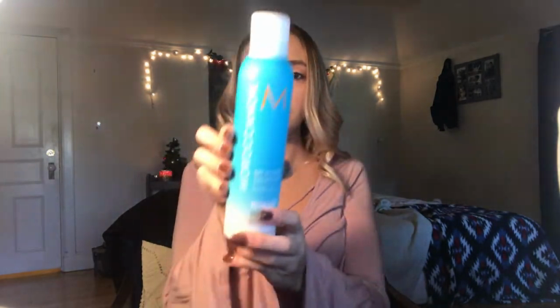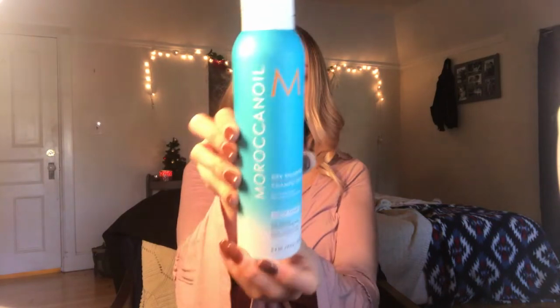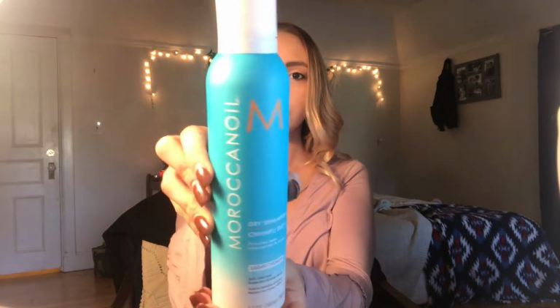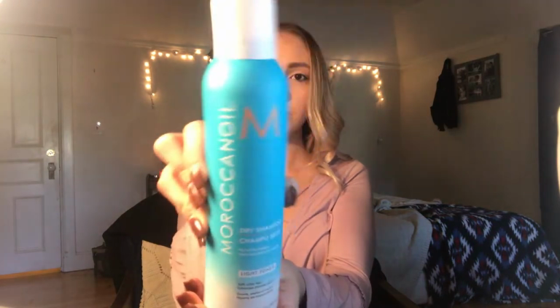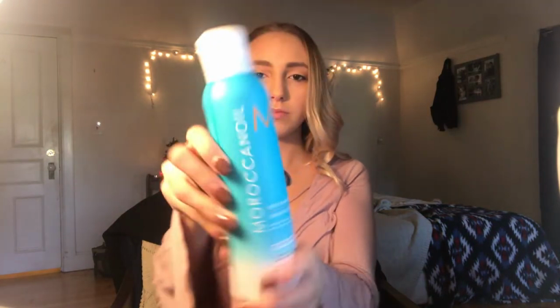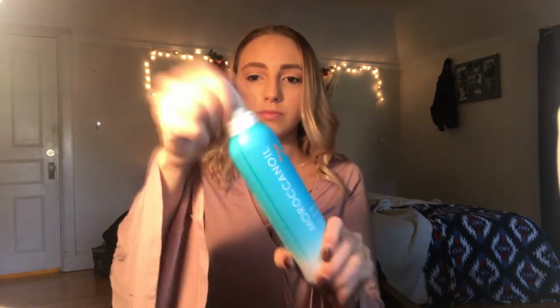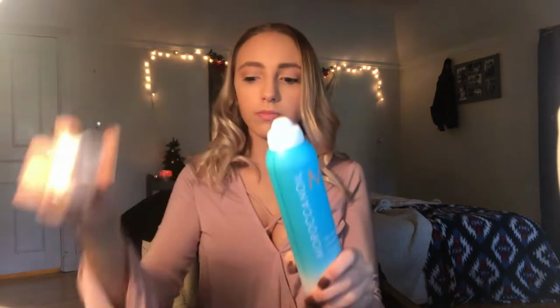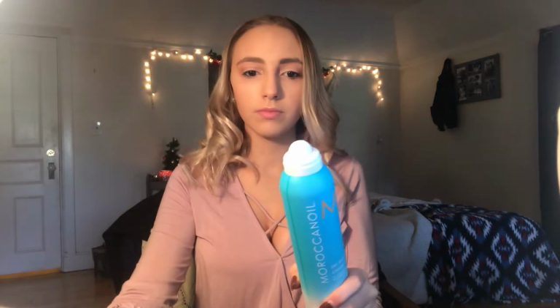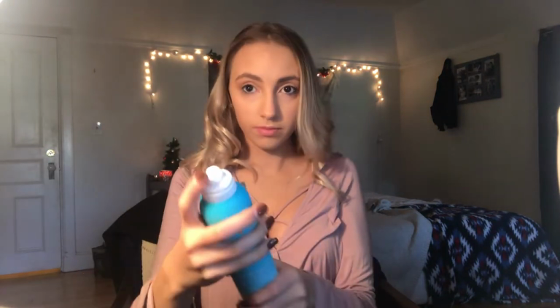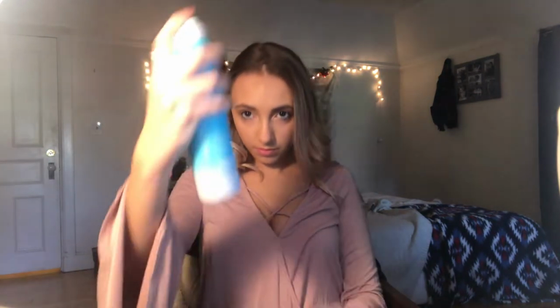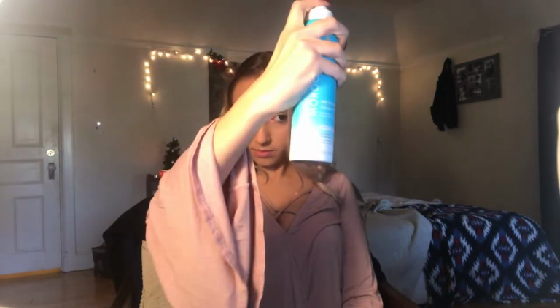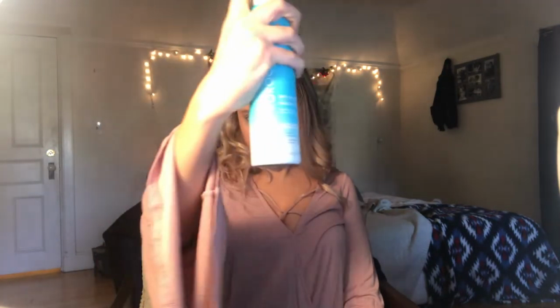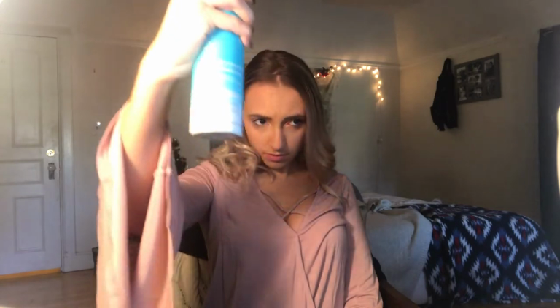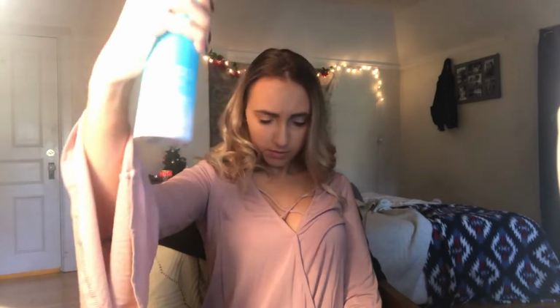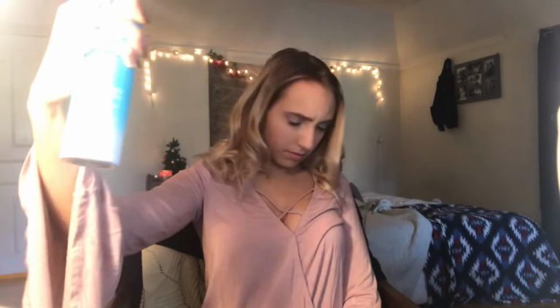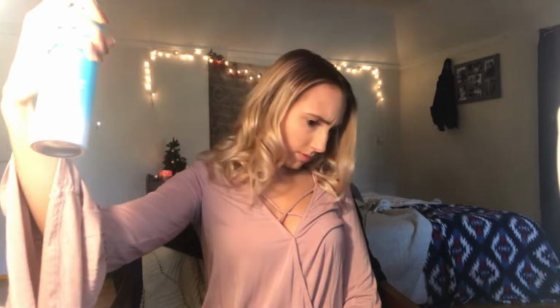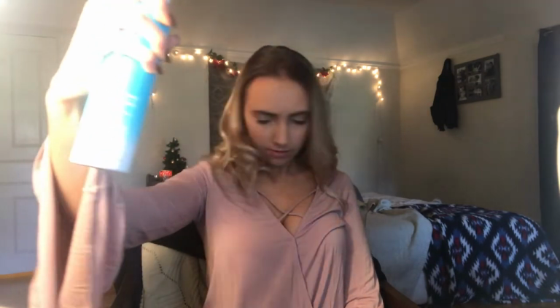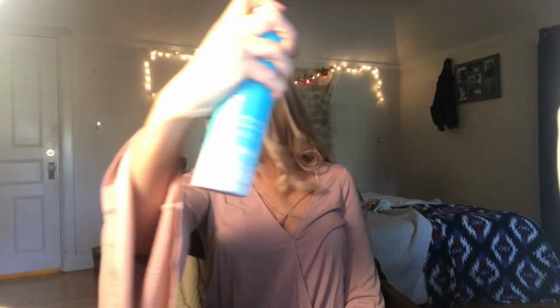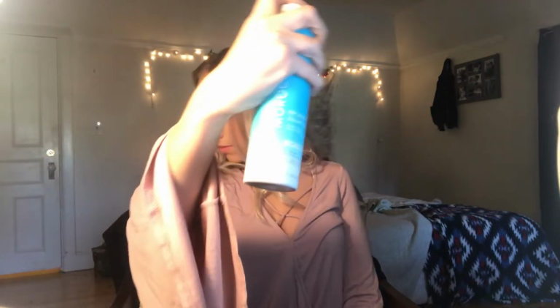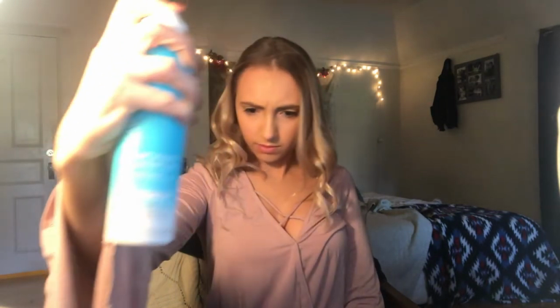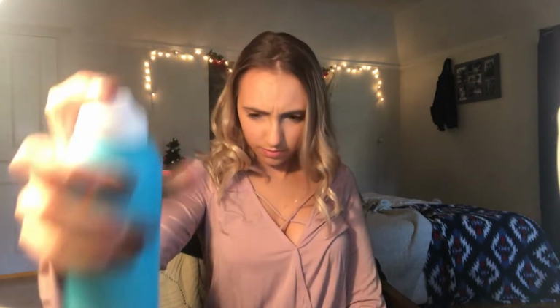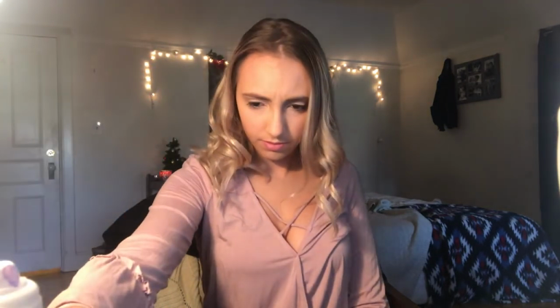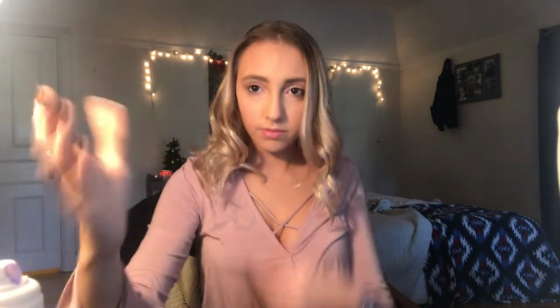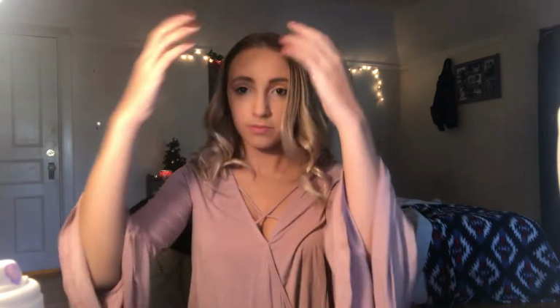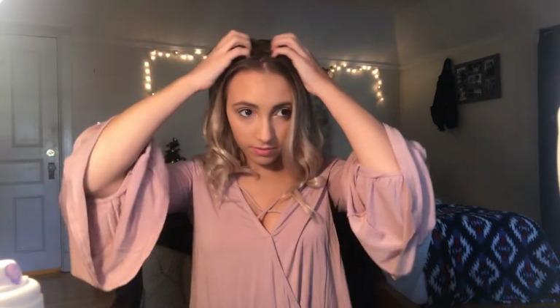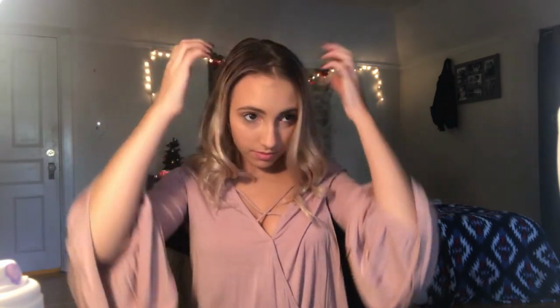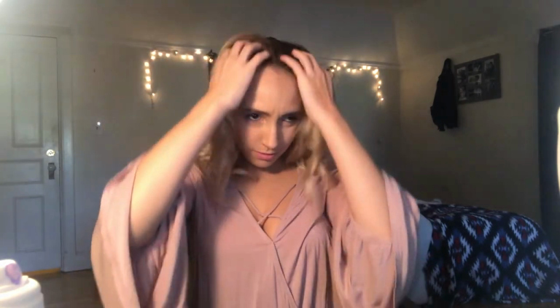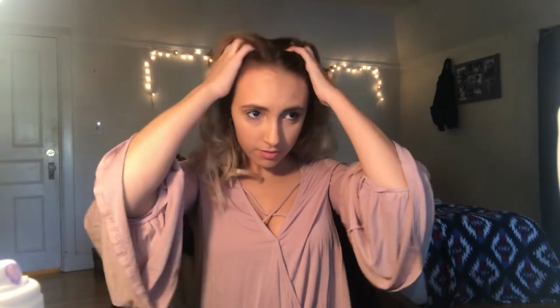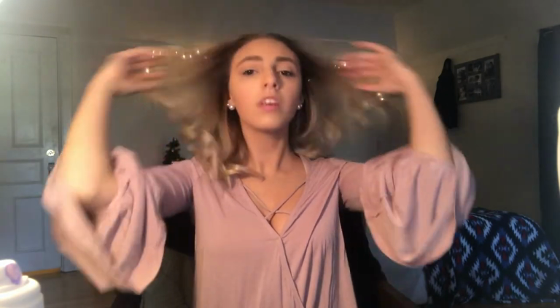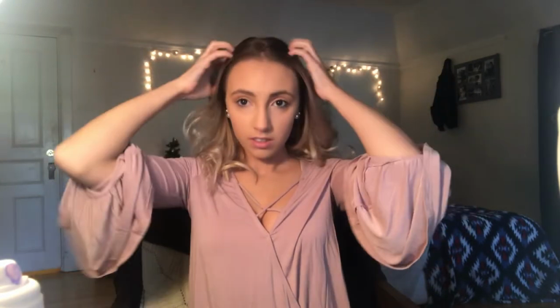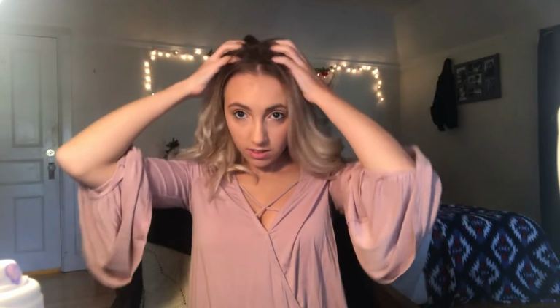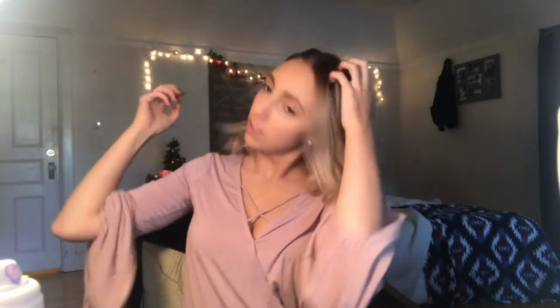At this point I'll add my Moroccan oil dry shampoo just to the top of my head, very lightly — I don't want a dramatic amount. Since I'm not brushing through it, I just spray a little bit and then fold it into my scalp, kind of scratching it in so it's not sitting directly on top.